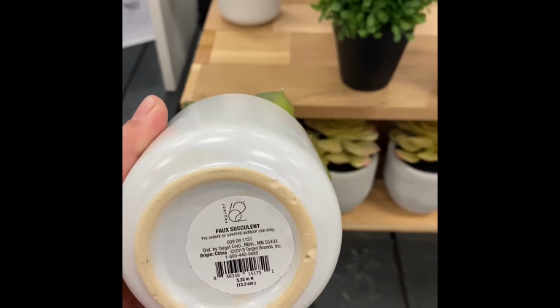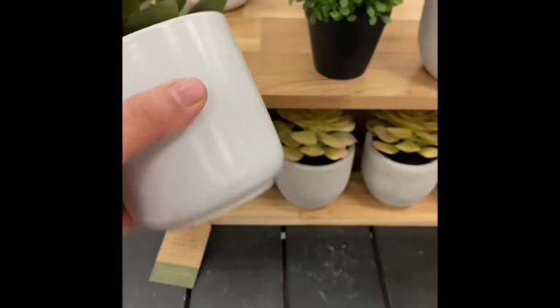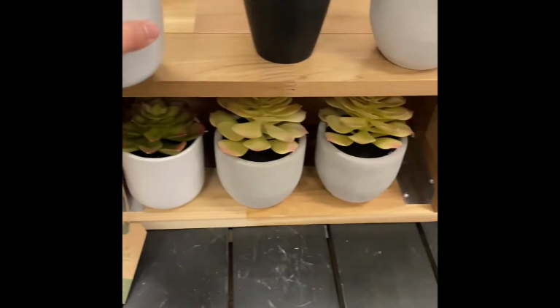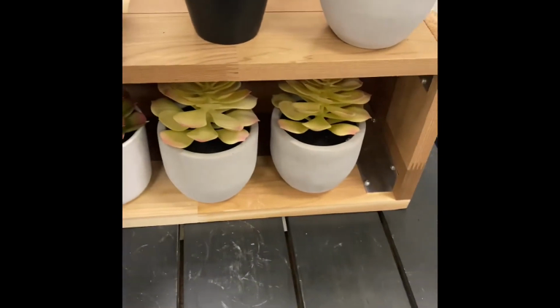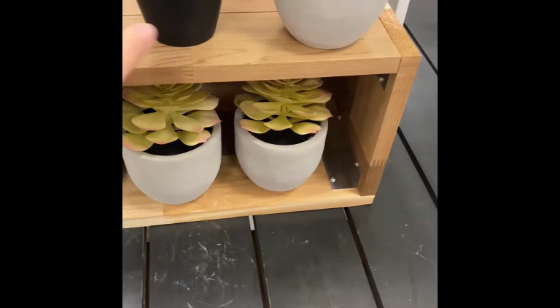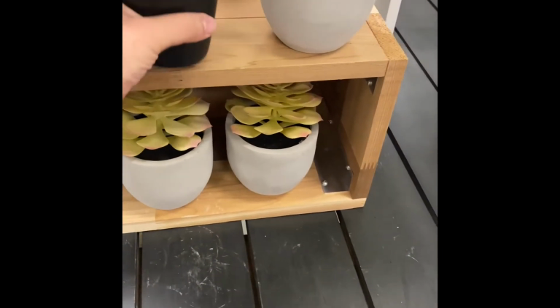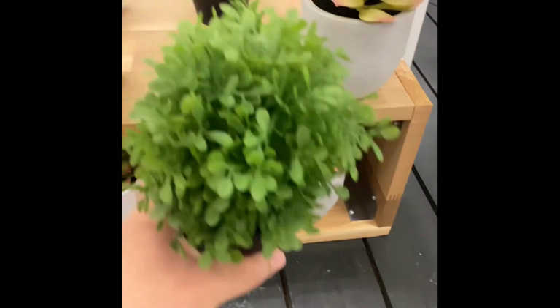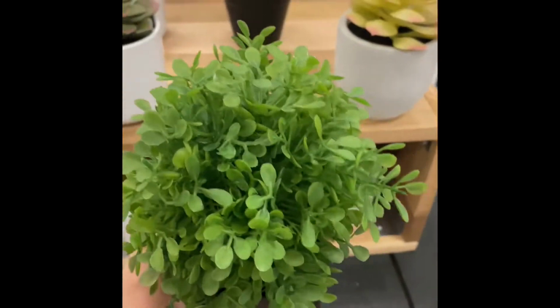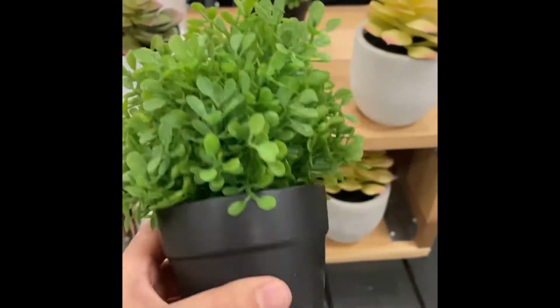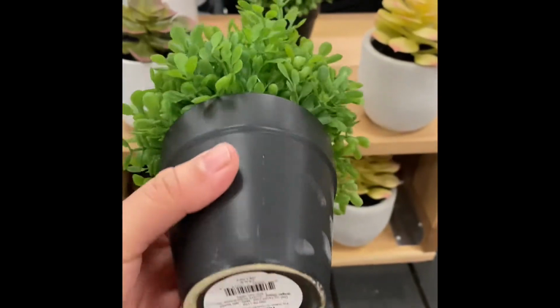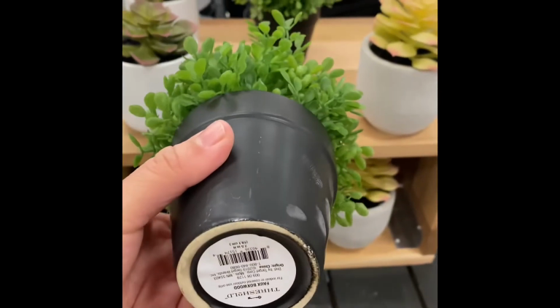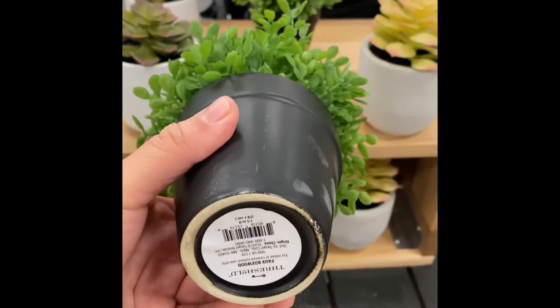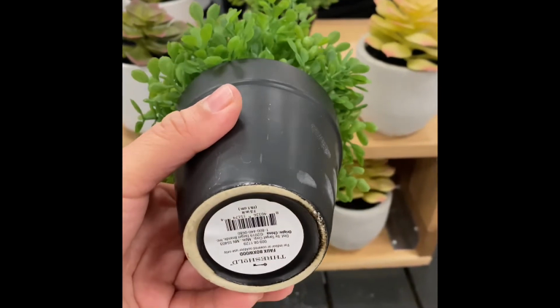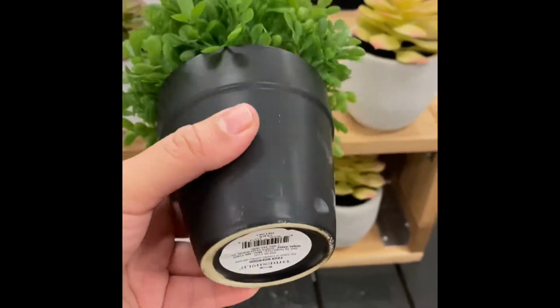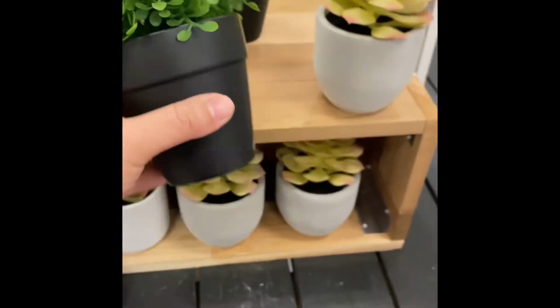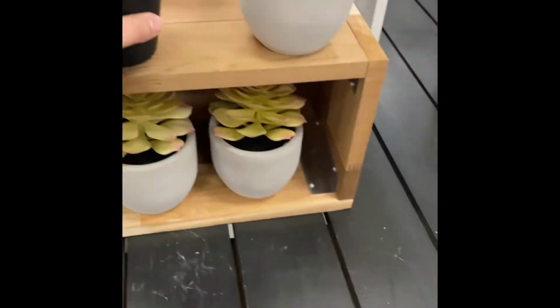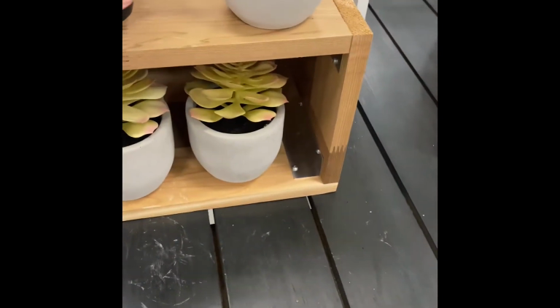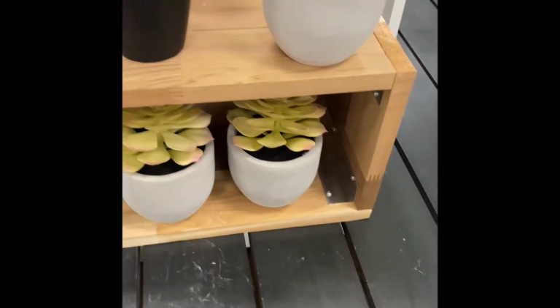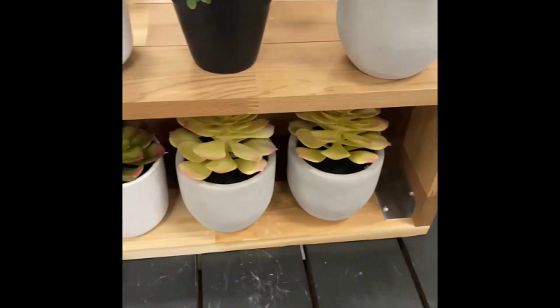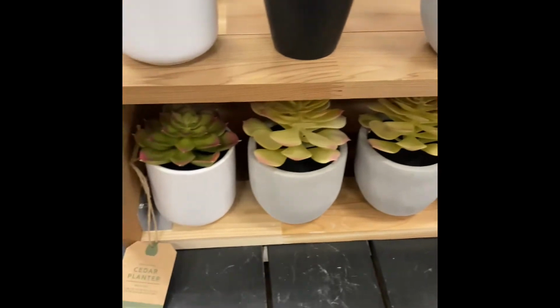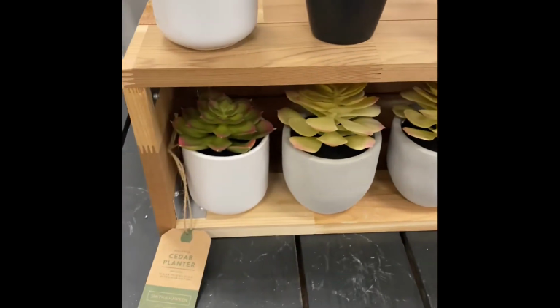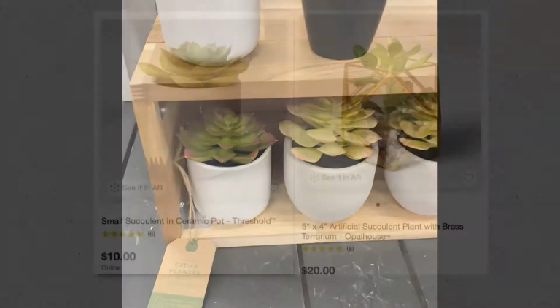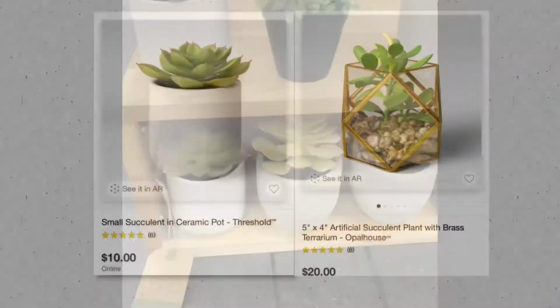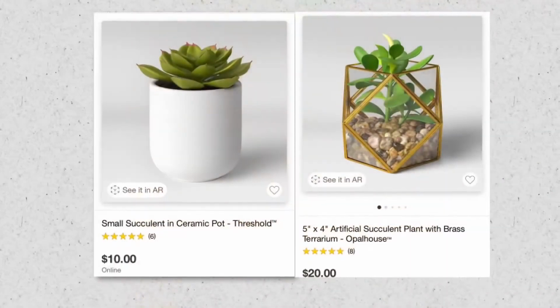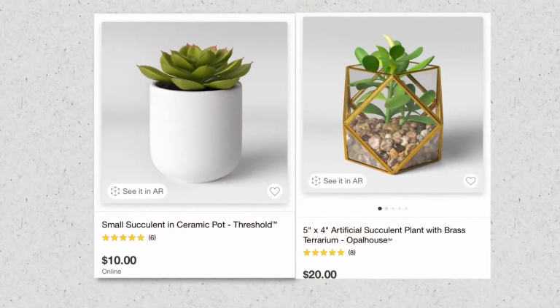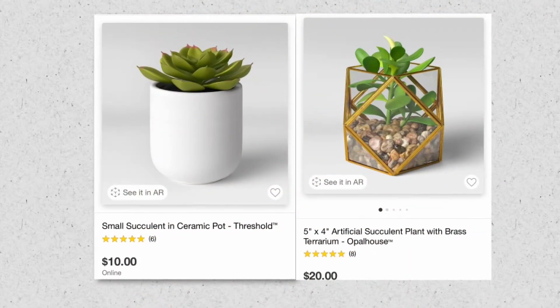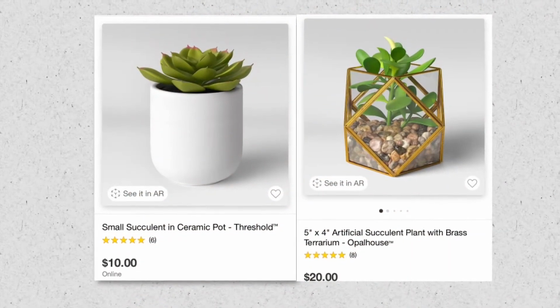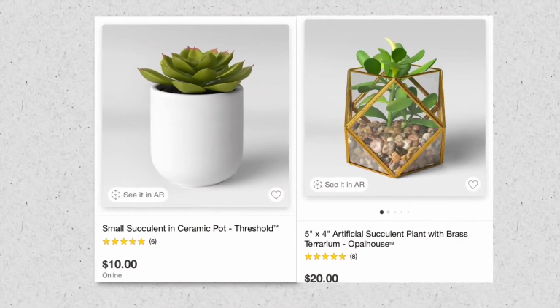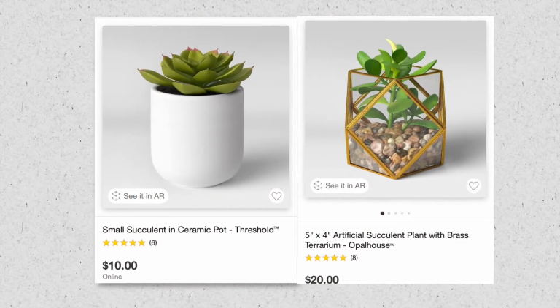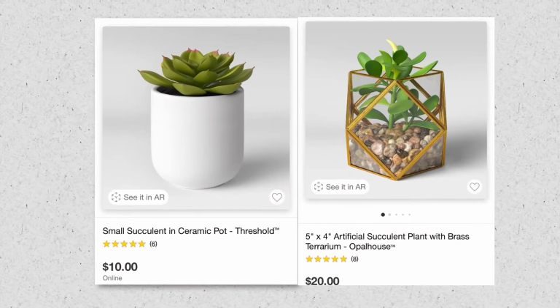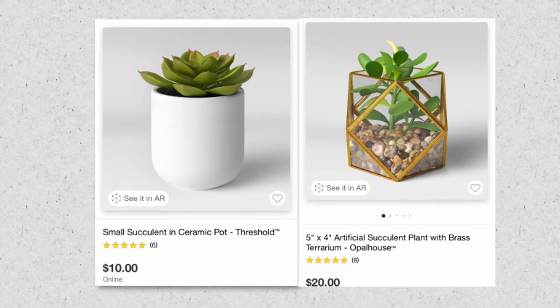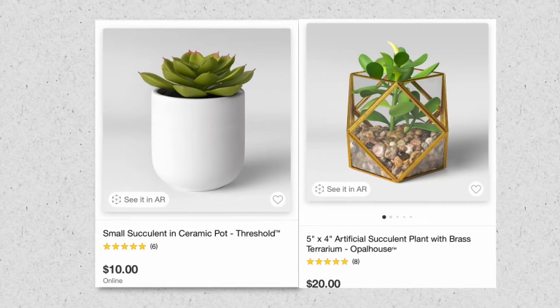I went early during the week to Target and I saw these planters, but I thought they were a little bit expensive. As you can see, these are from ten to twenty dollars each.